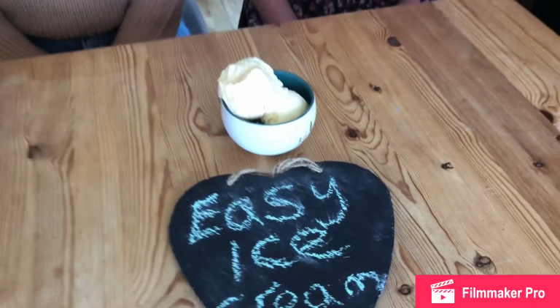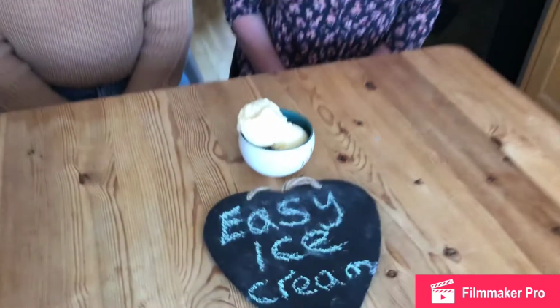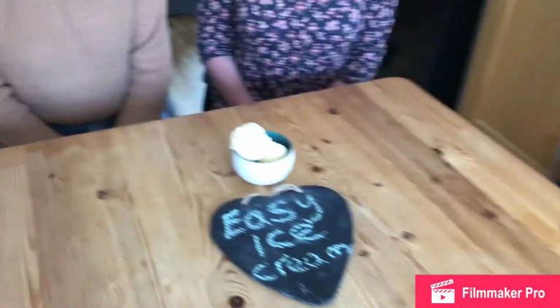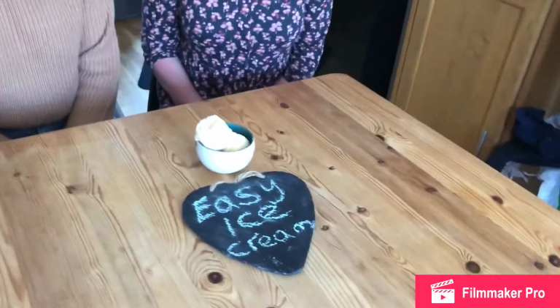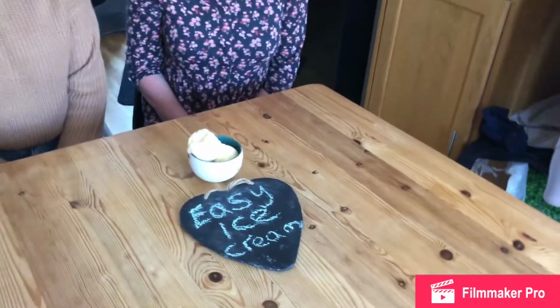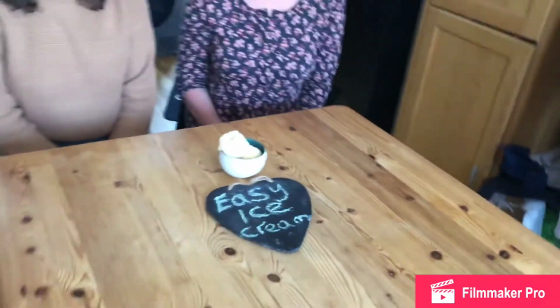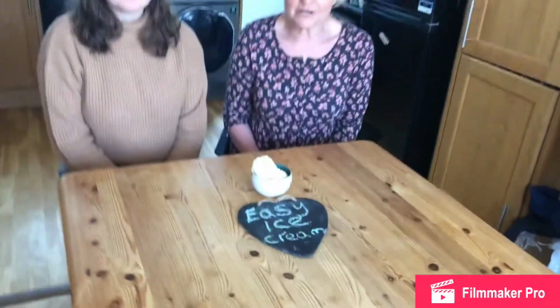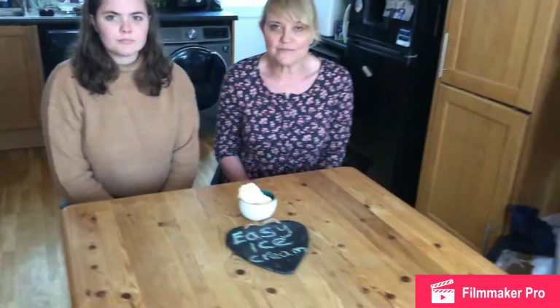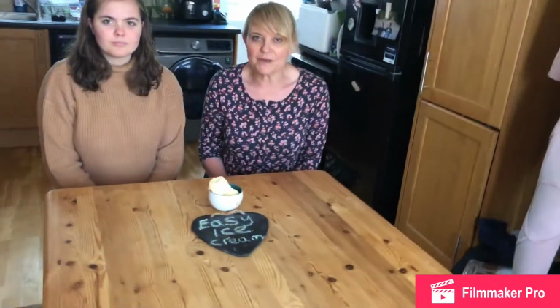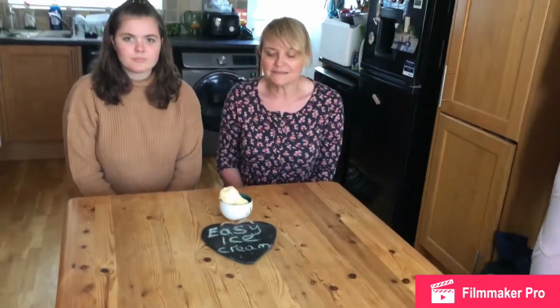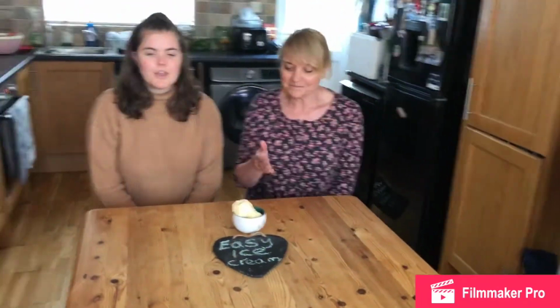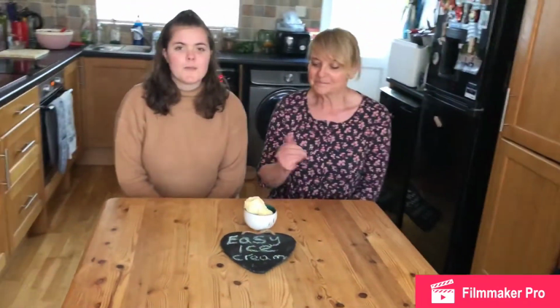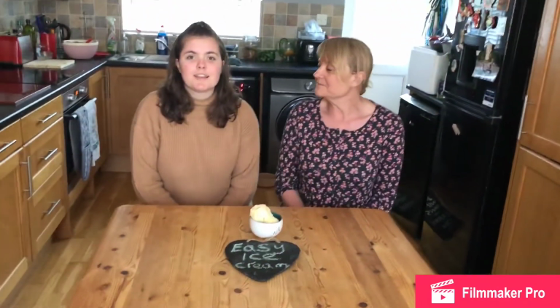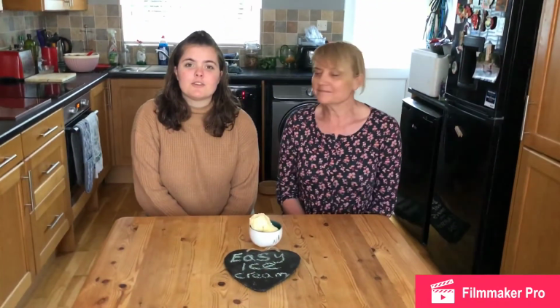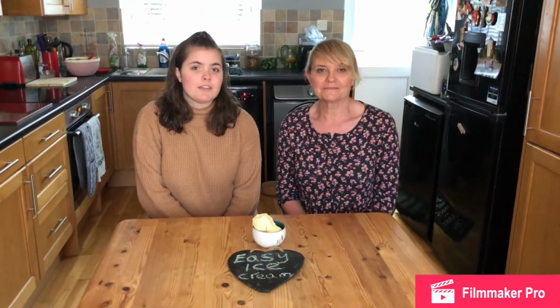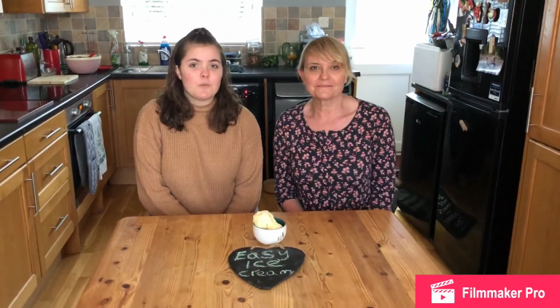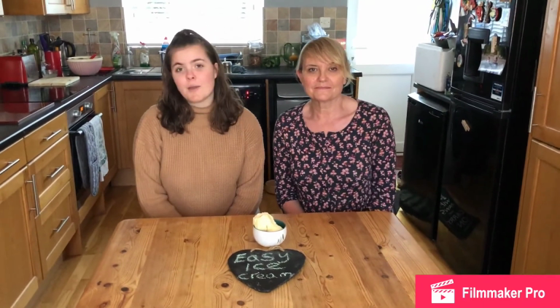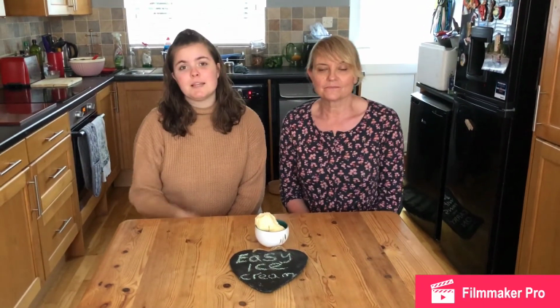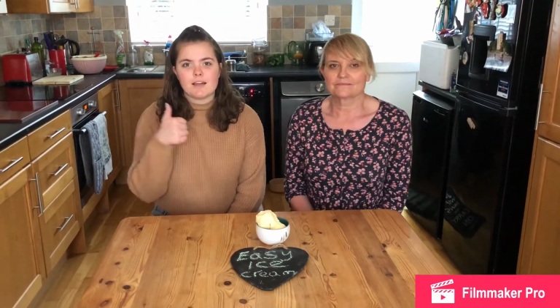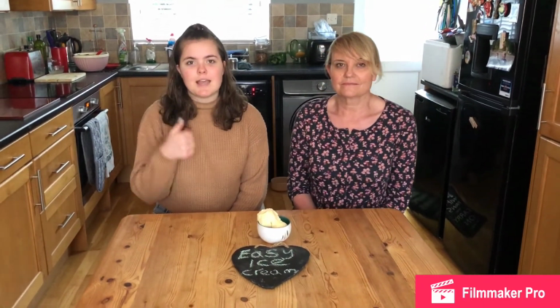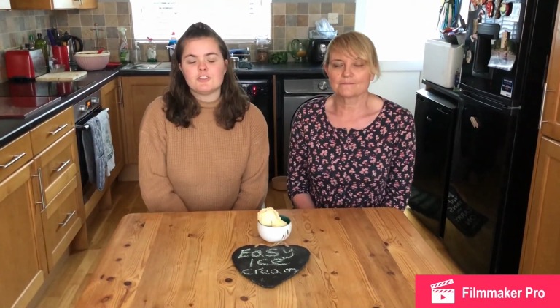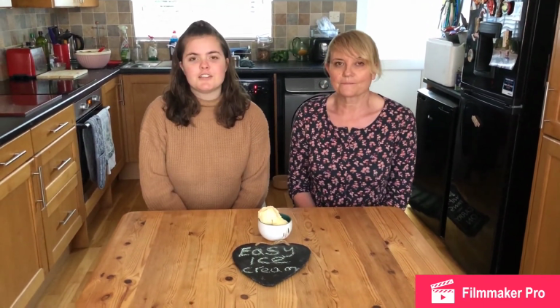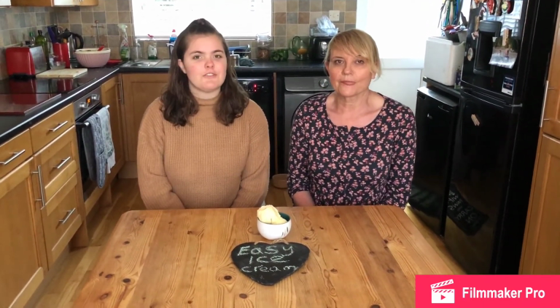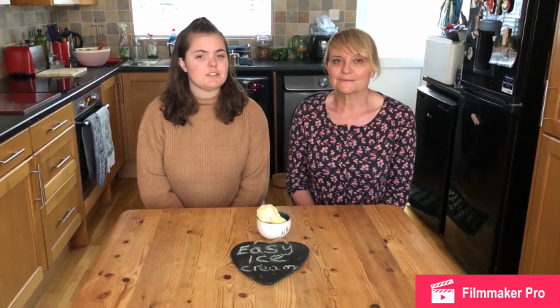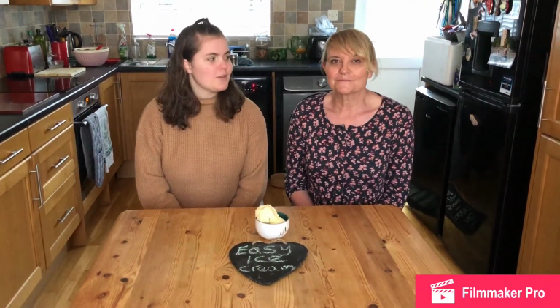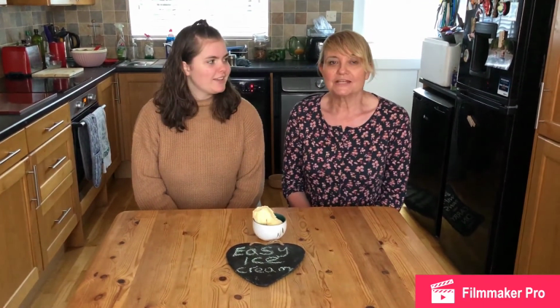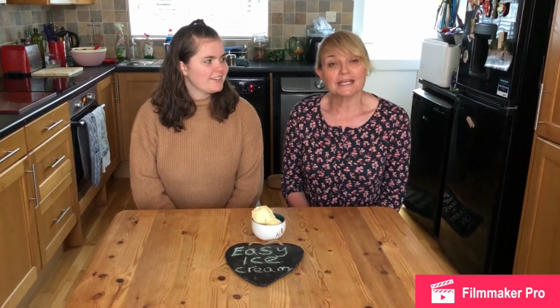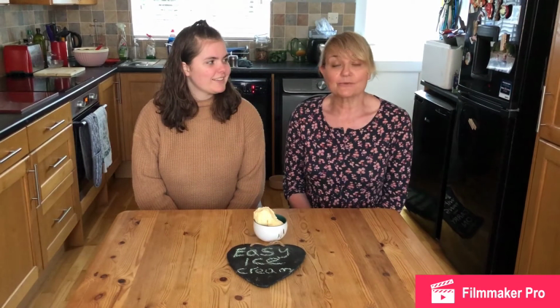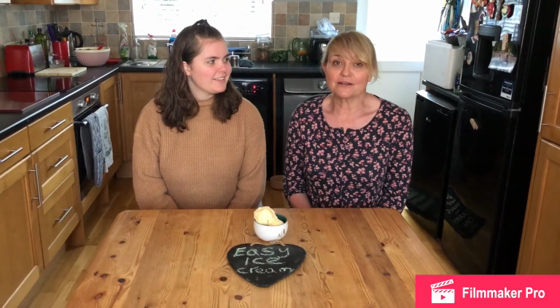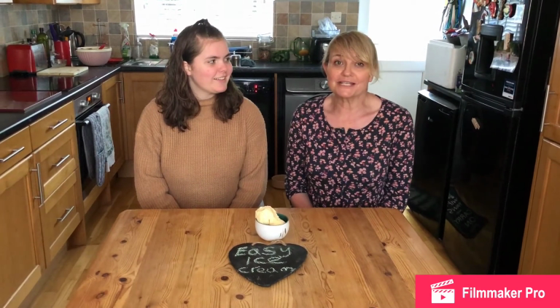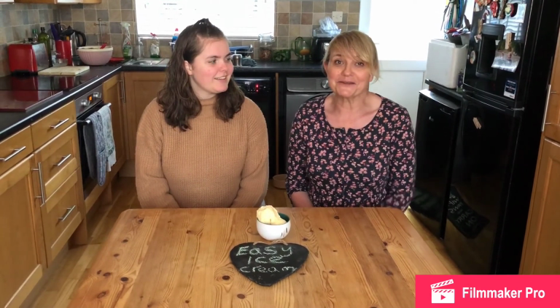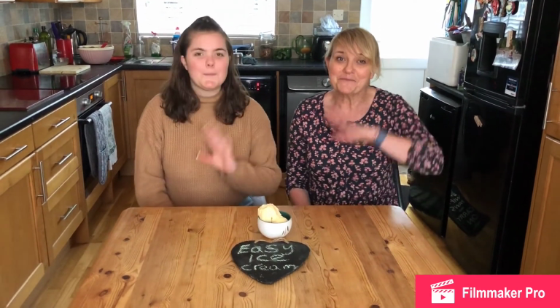So here's our lovely easy vanilla ice cream that we've made. We hope that you guys have enjoyed our video — if you have, please like it, and if you're new to our channel don't forget to subscribe. And don't forget to press the notification bell. Bye!